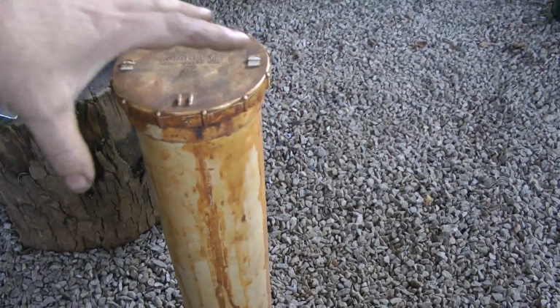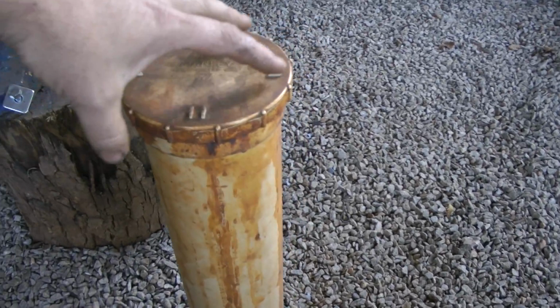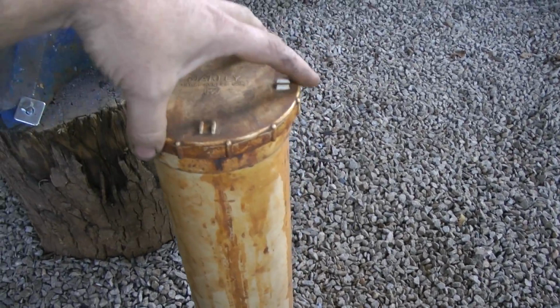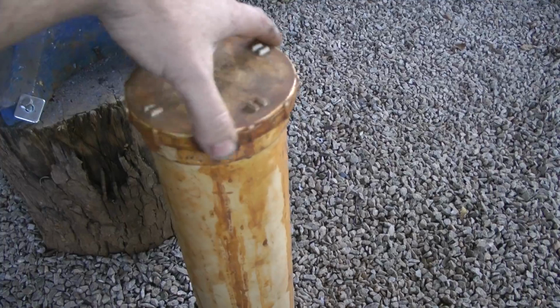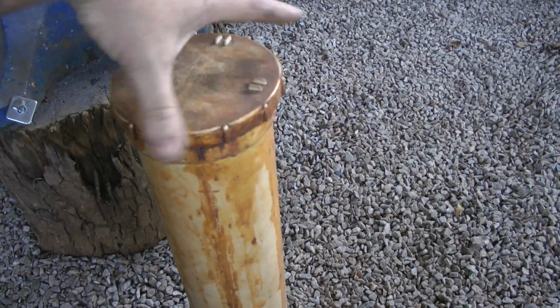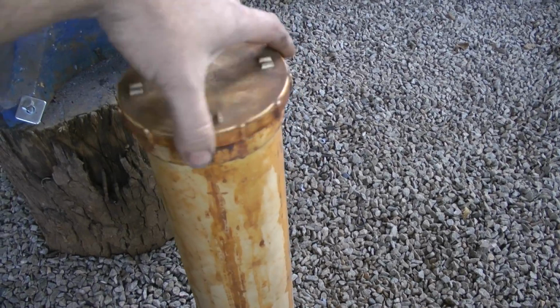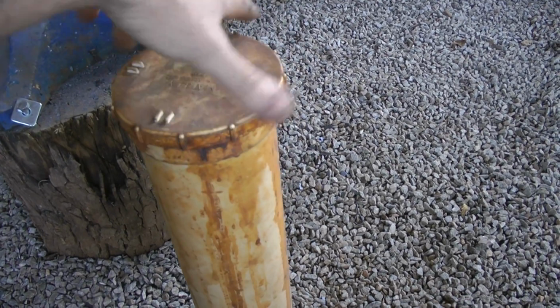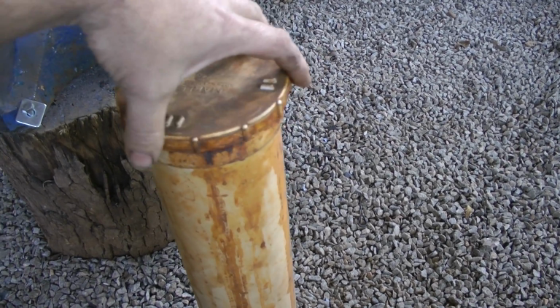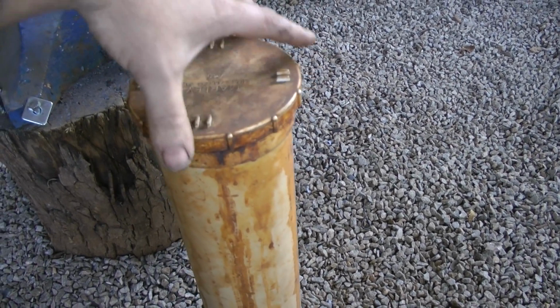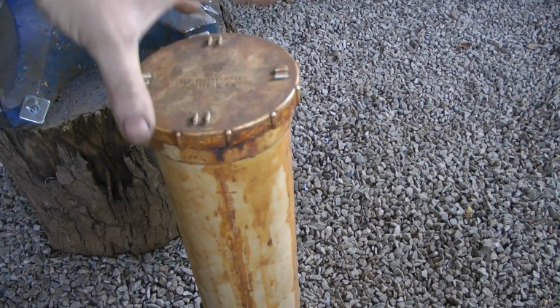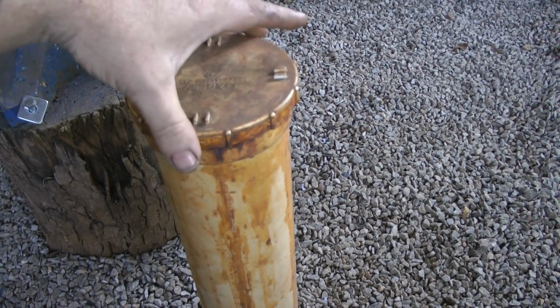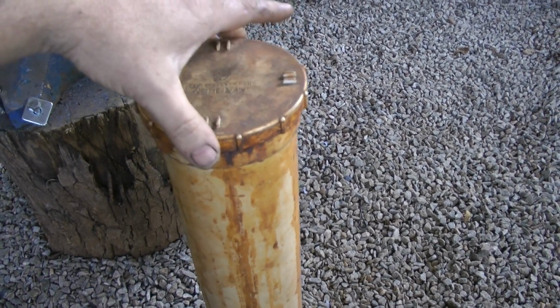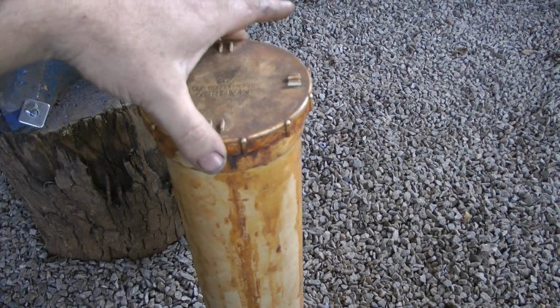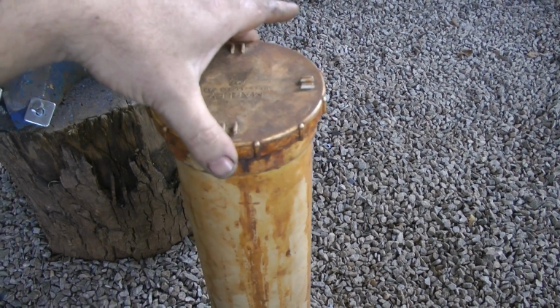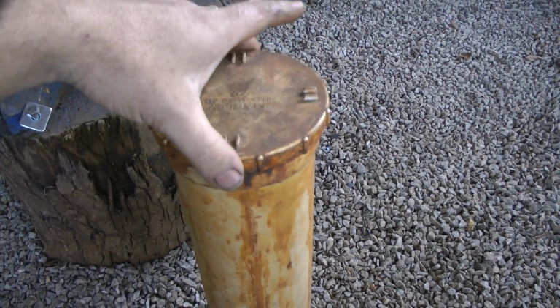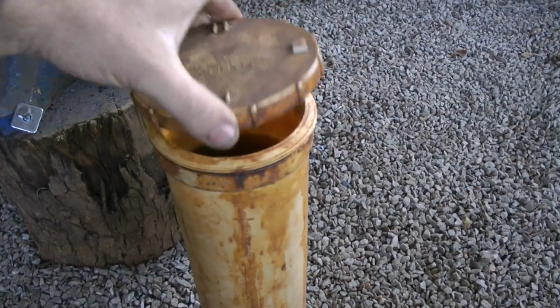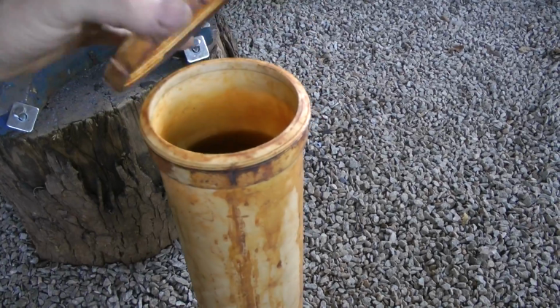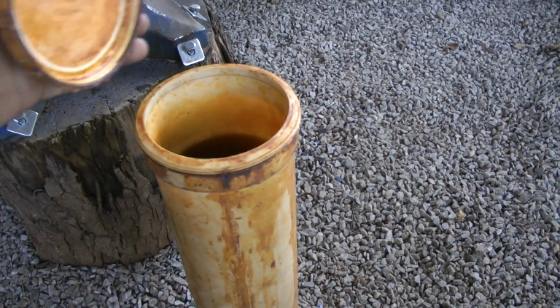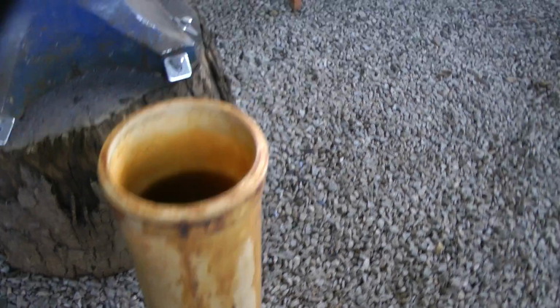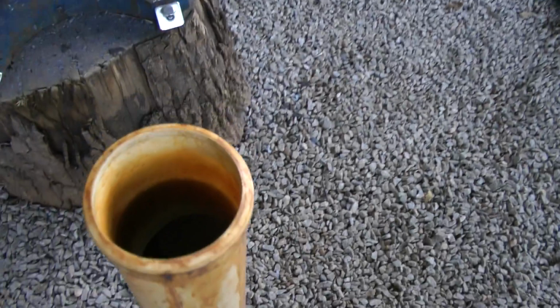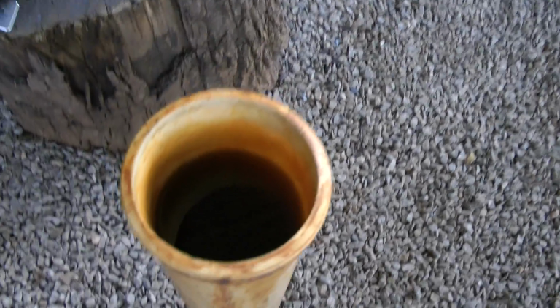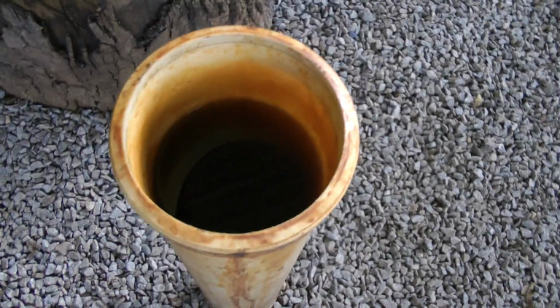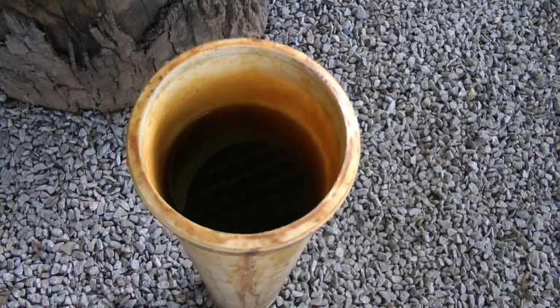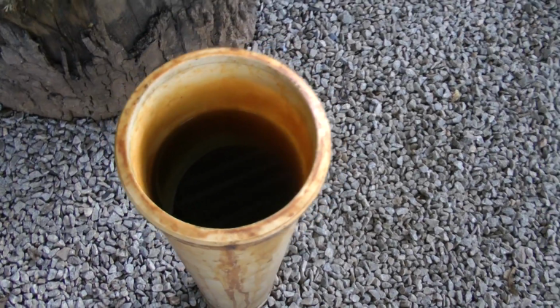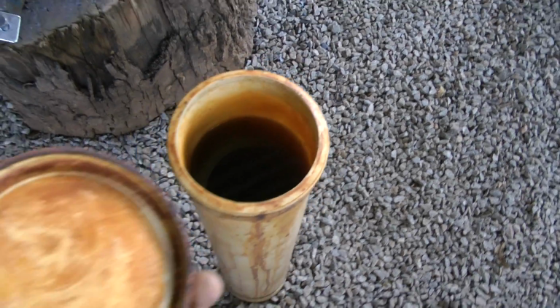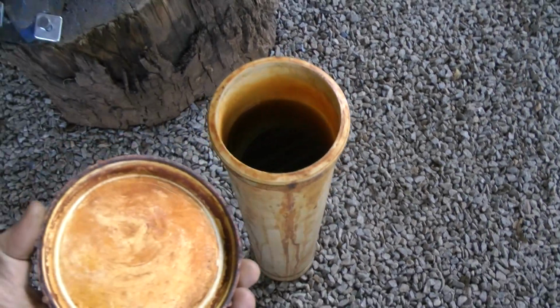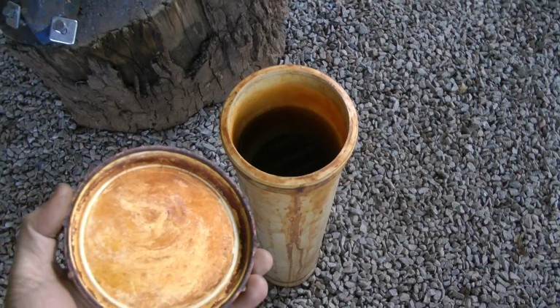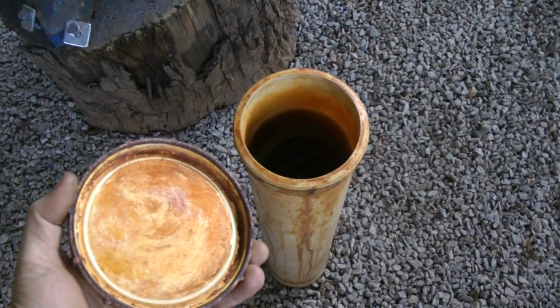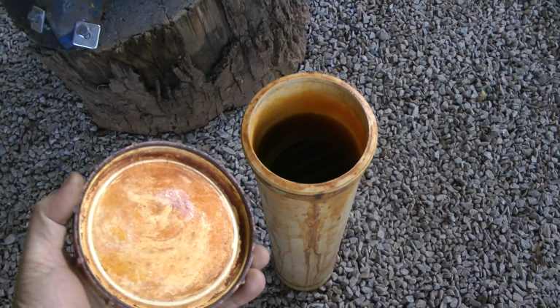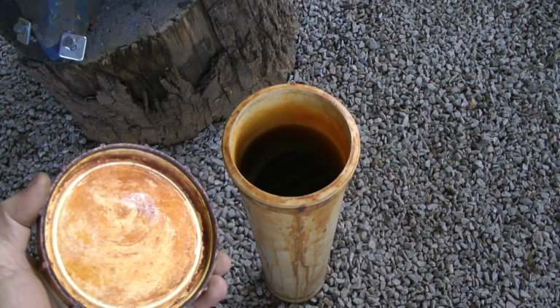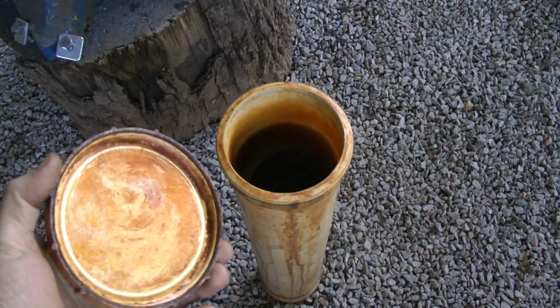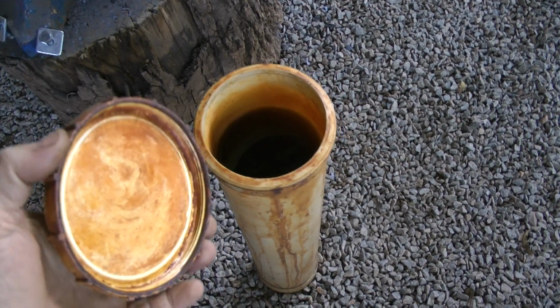And it's got a screw top cap — it's normally an inspection hole cap. And there you can see the ferric chloride inside the cap.